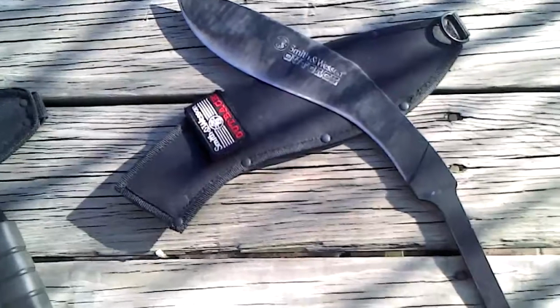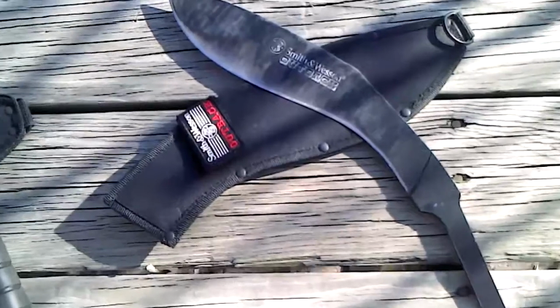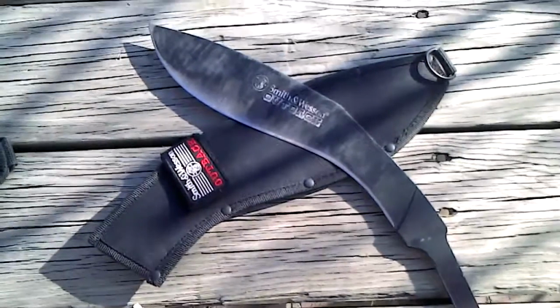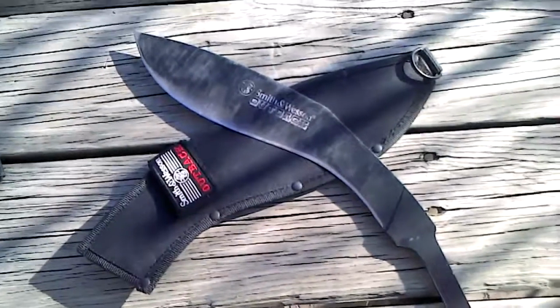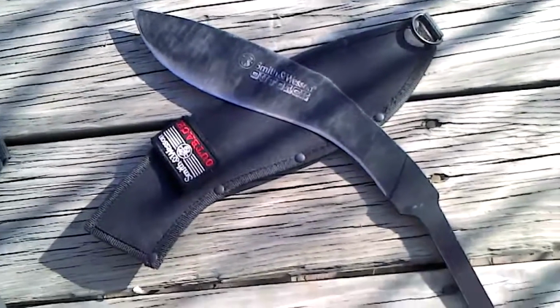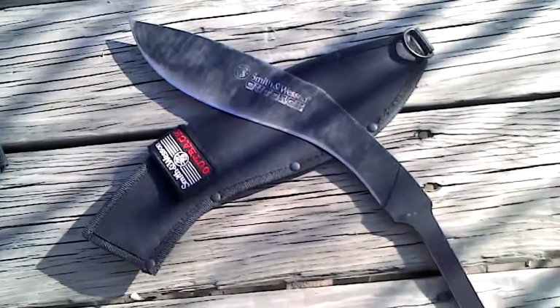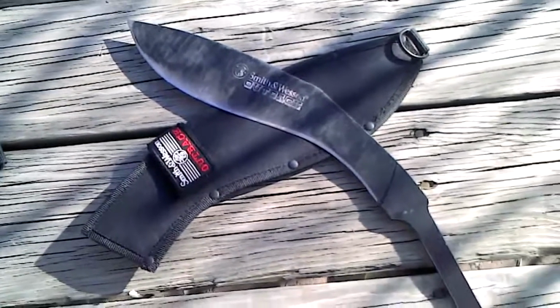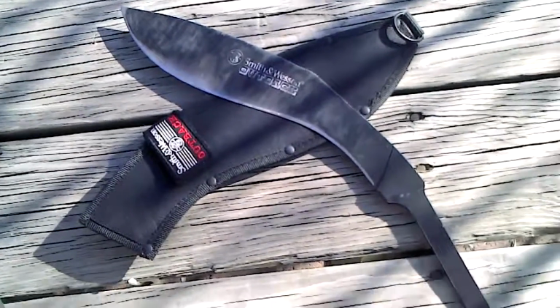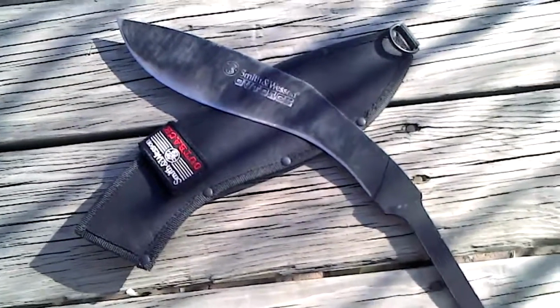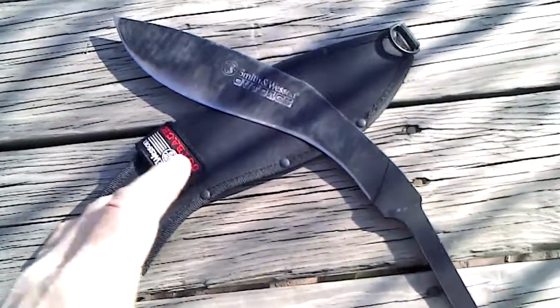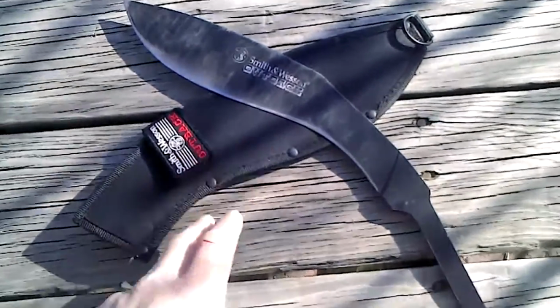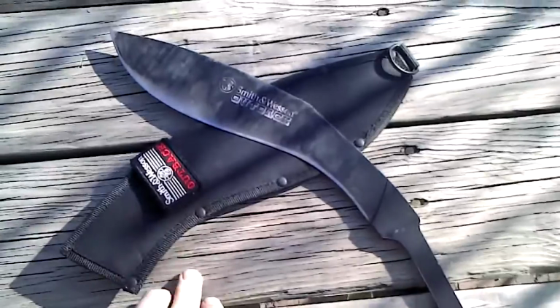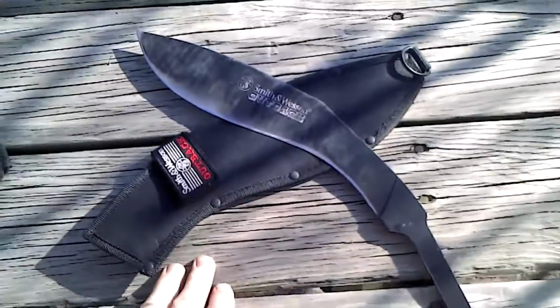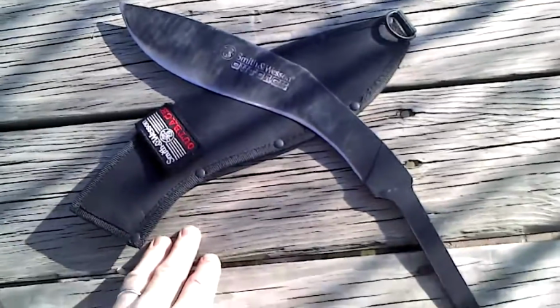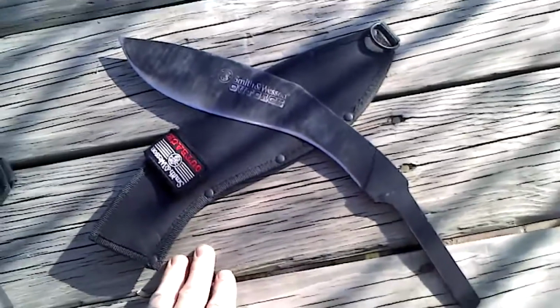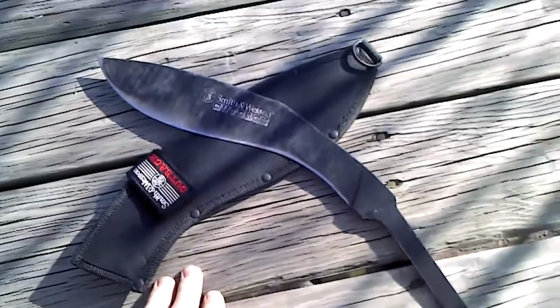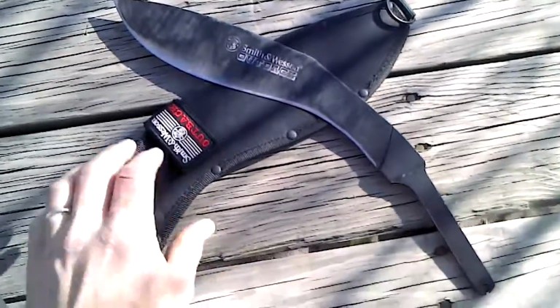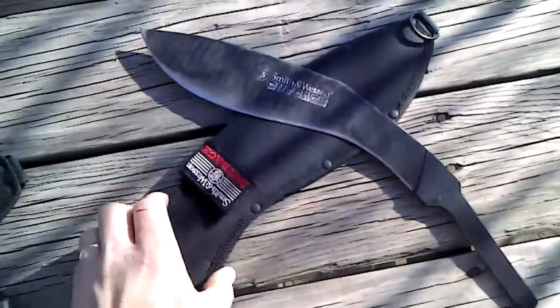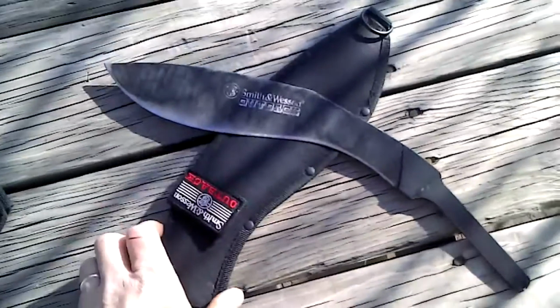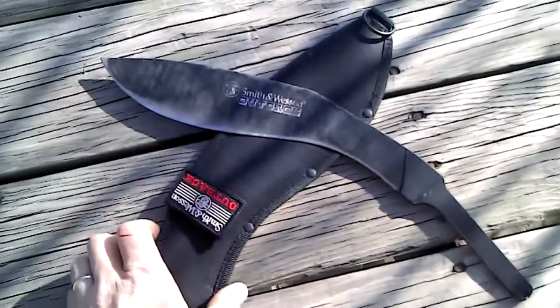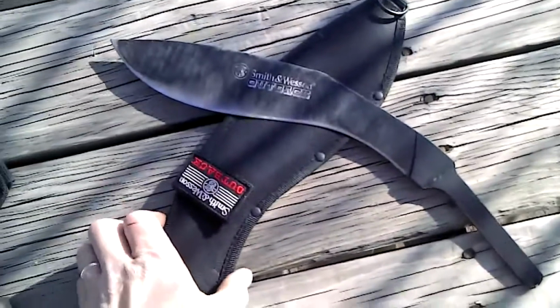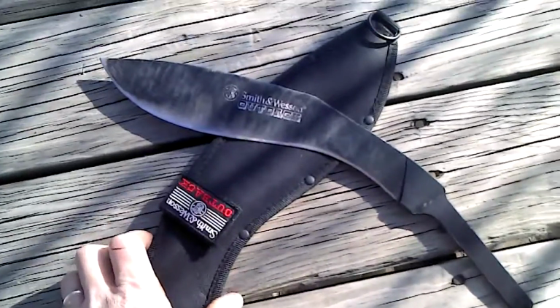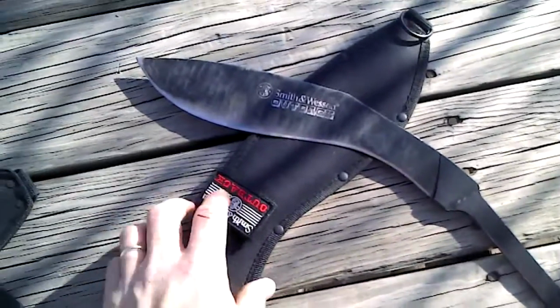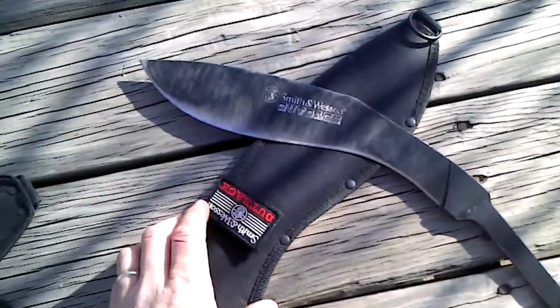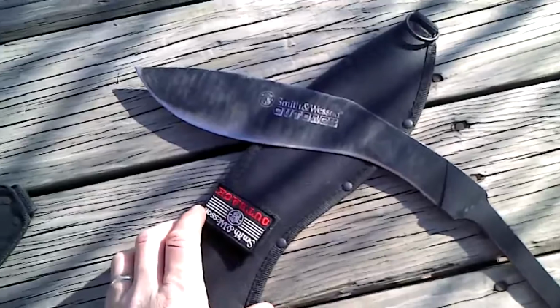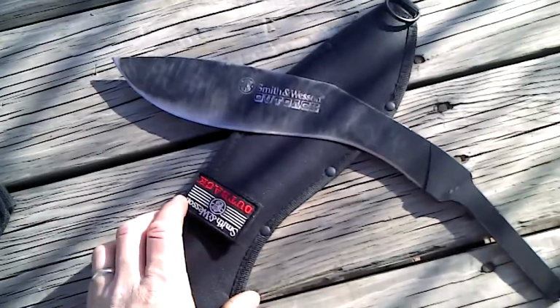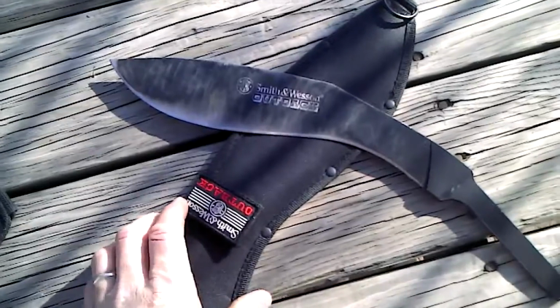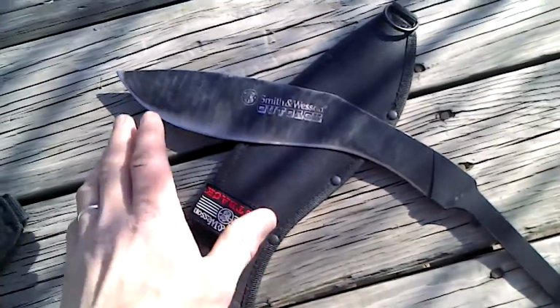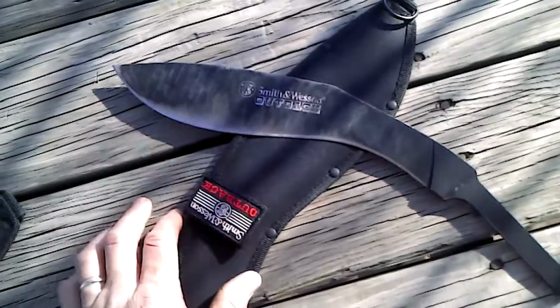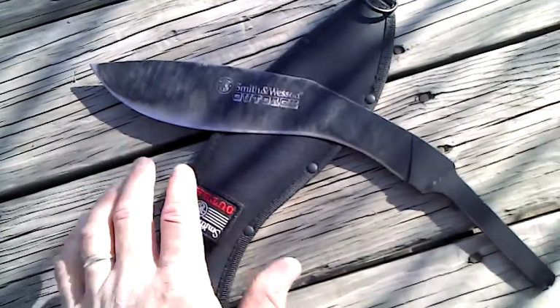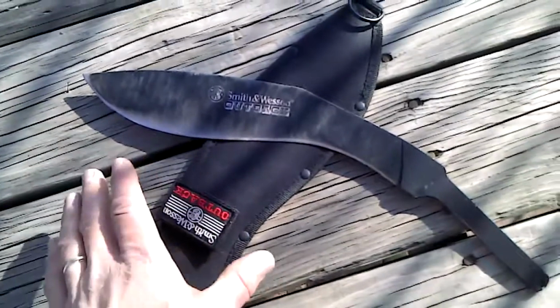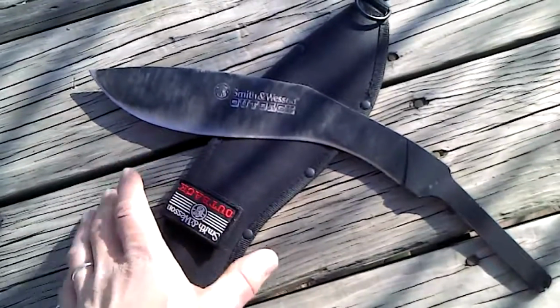Hey everyone, Kelly here. I'm trying something different — I'm going to do some direct uploads from my phone. We're going to do something fun: 440 Mystery Steel Chinese 440 Mystery Steel Destruction Tests, and we're going to see how this goes.